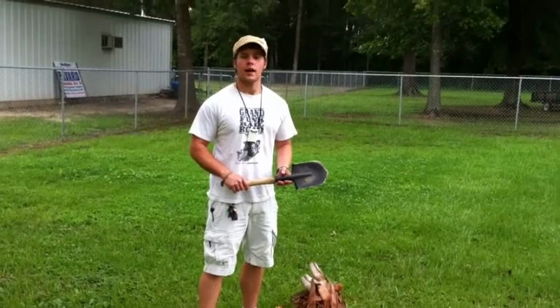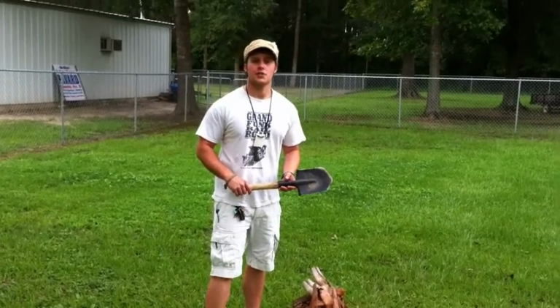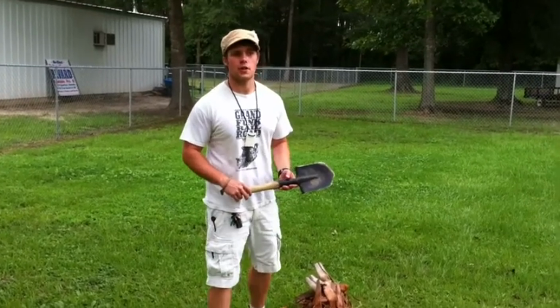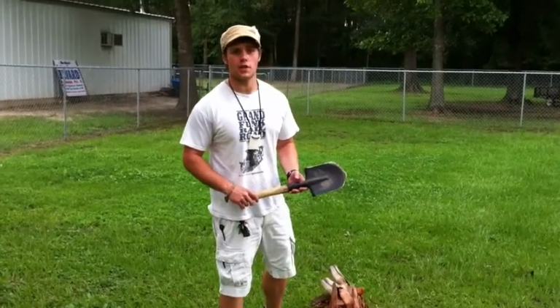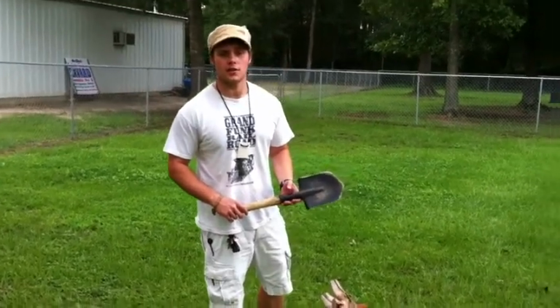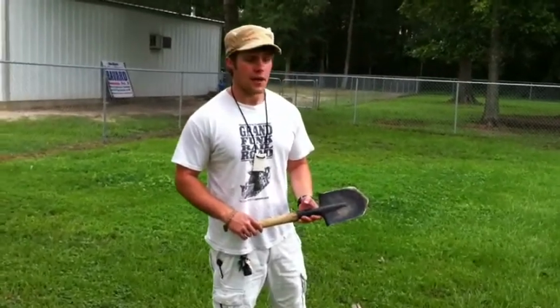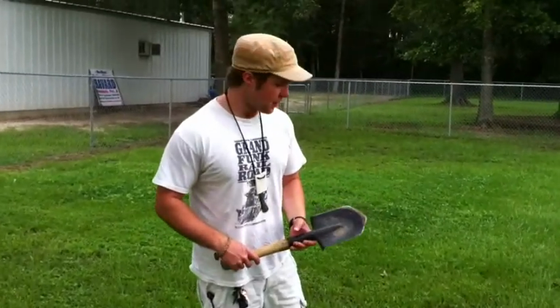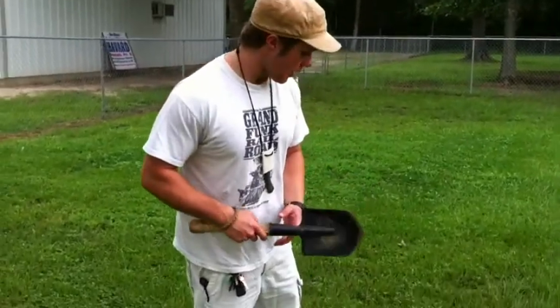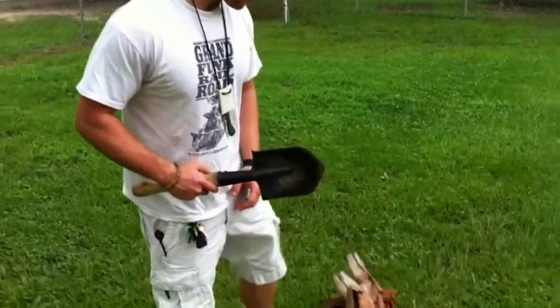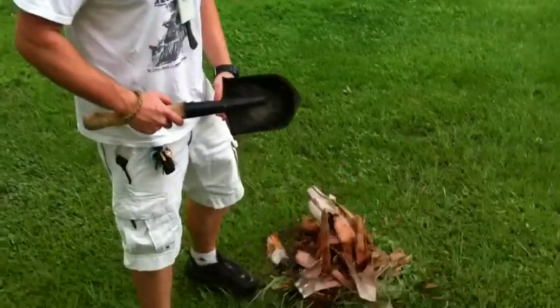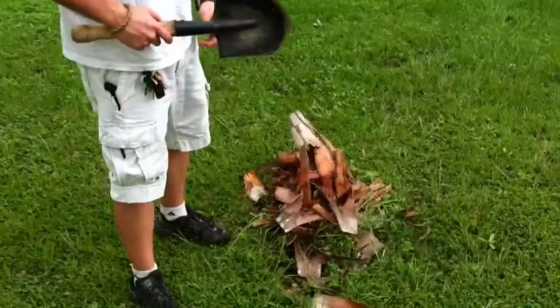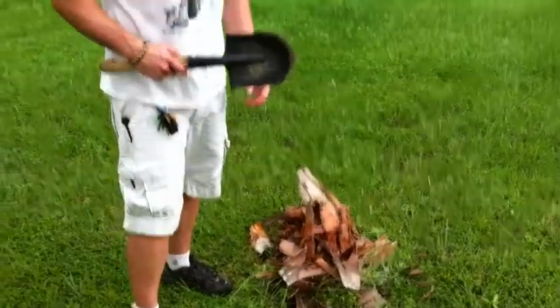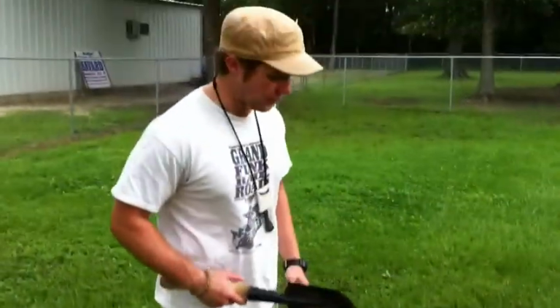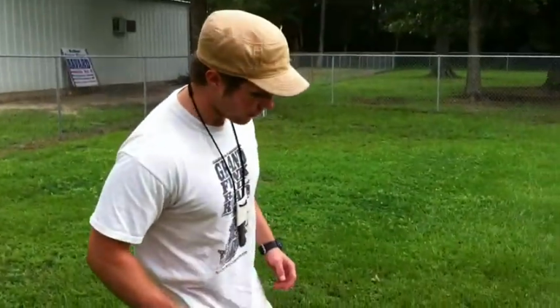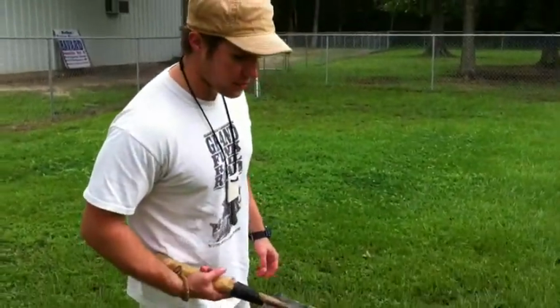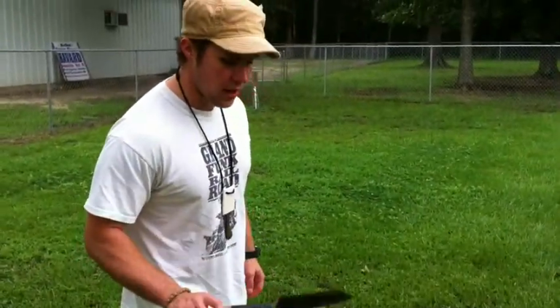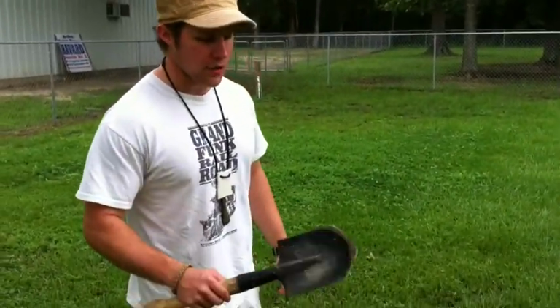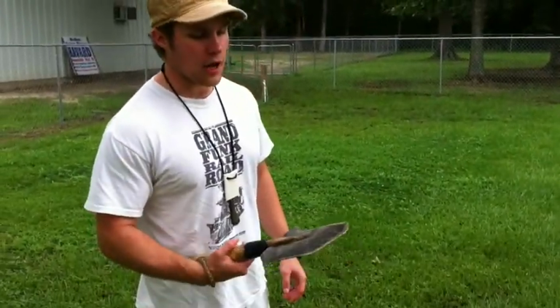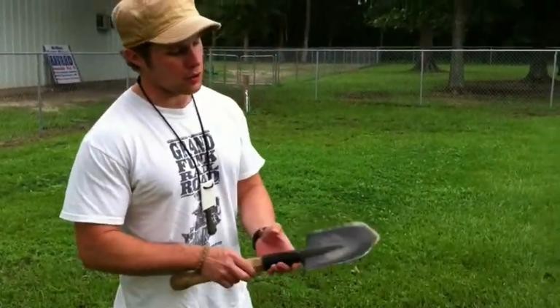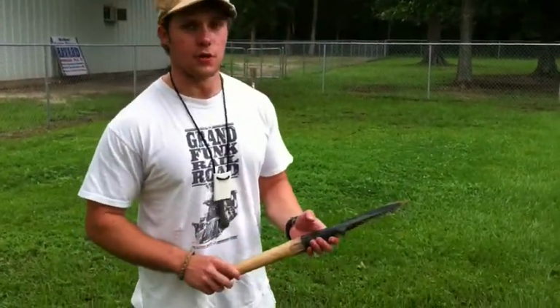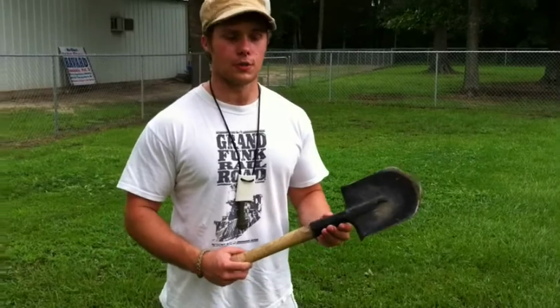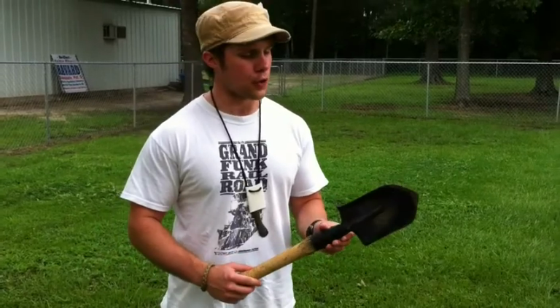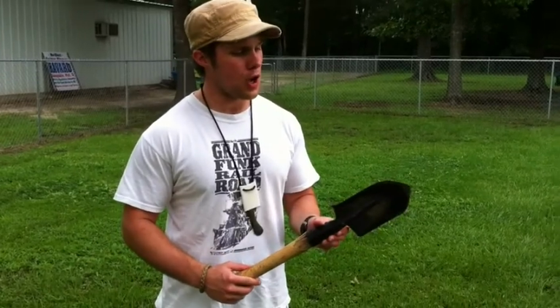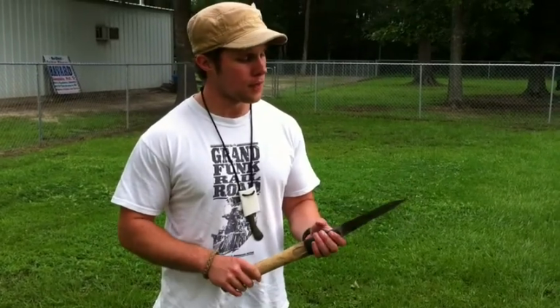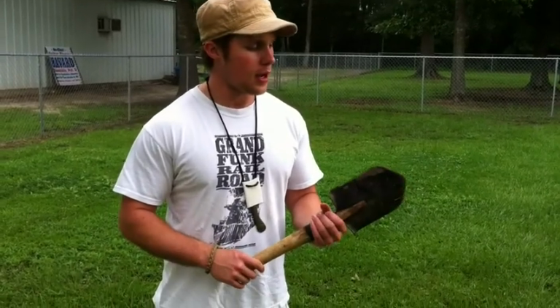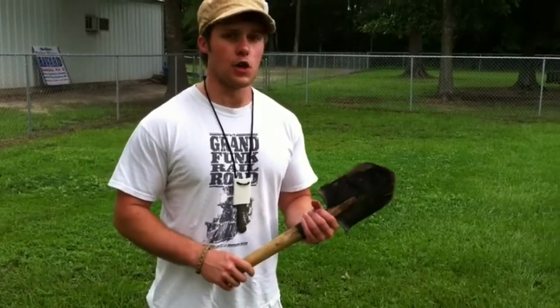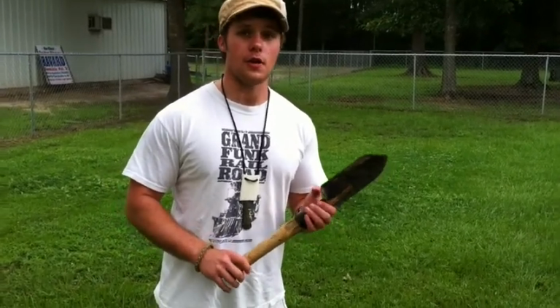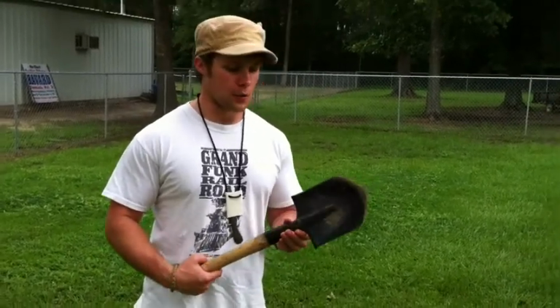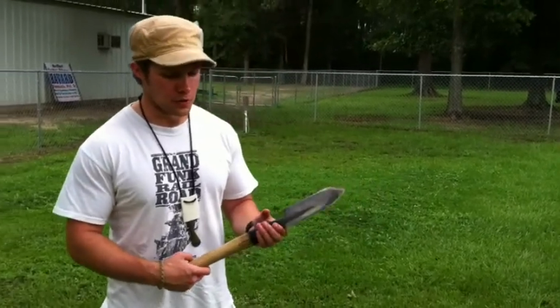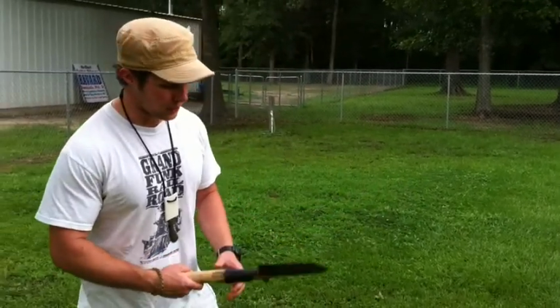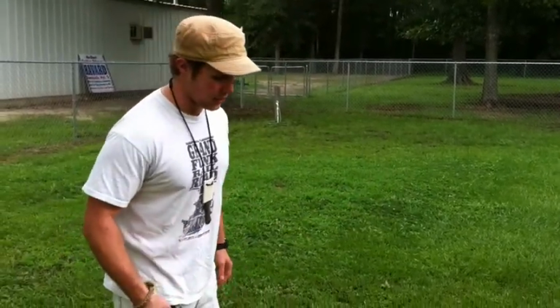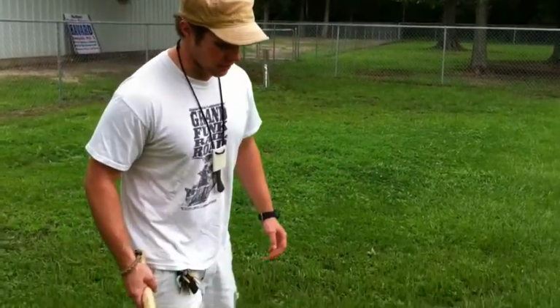Hey guys, this is CamoKid with 1SS and I've been assigned to the task of removing what's left of this palm tree. So I thought I would do it with my Cold Steel Special Forces shovel and film a real-world use test and see how it does.